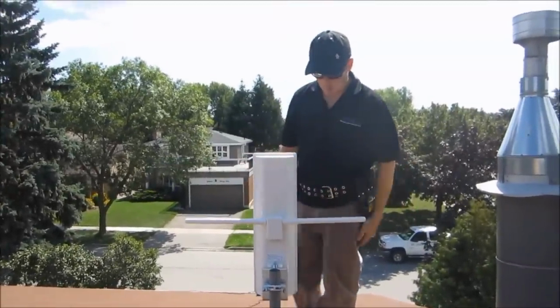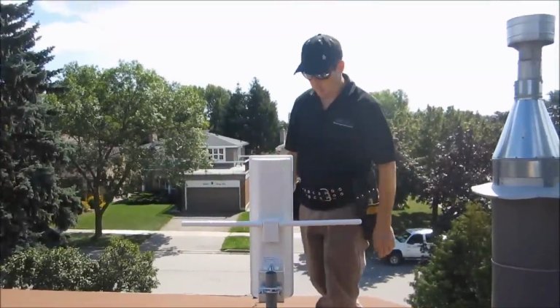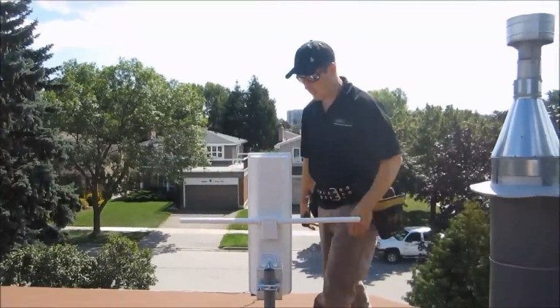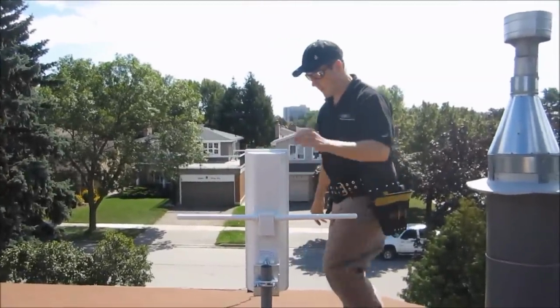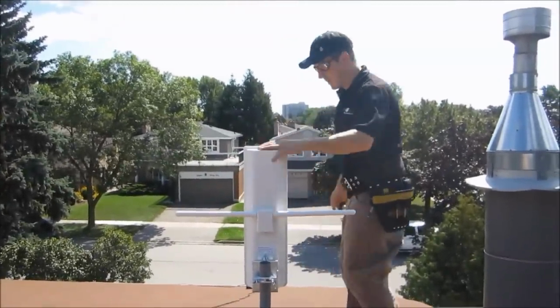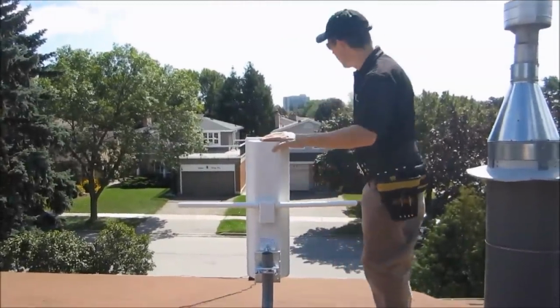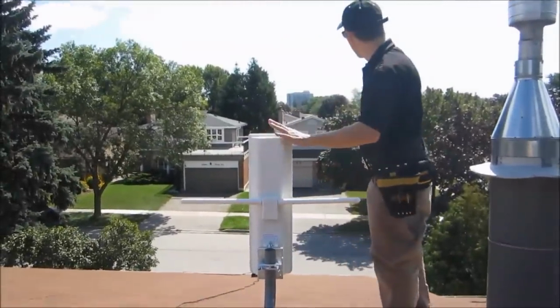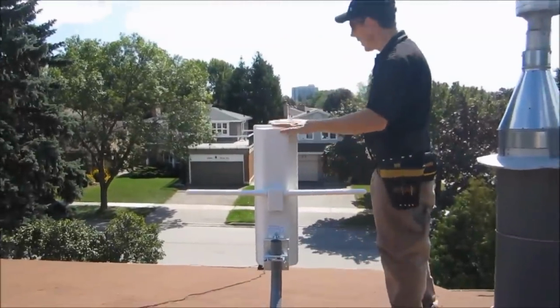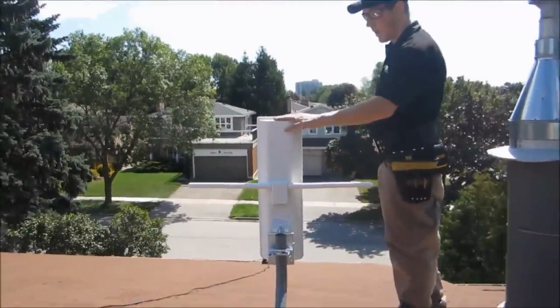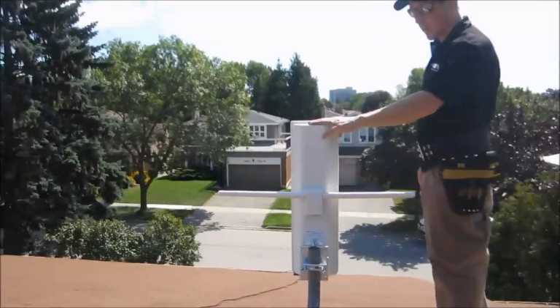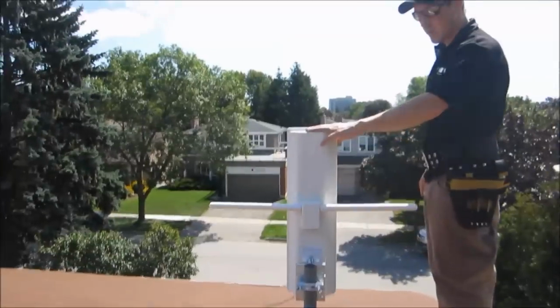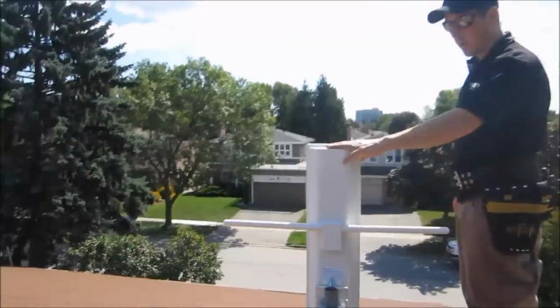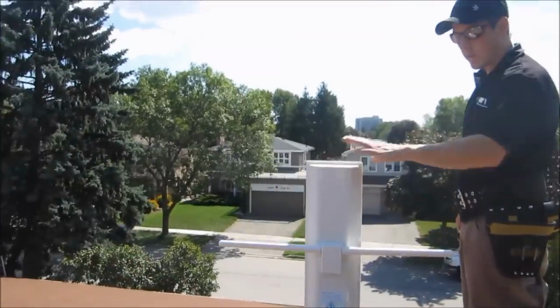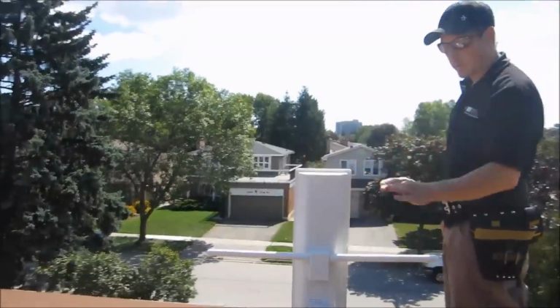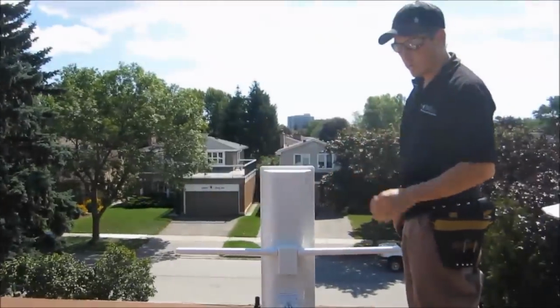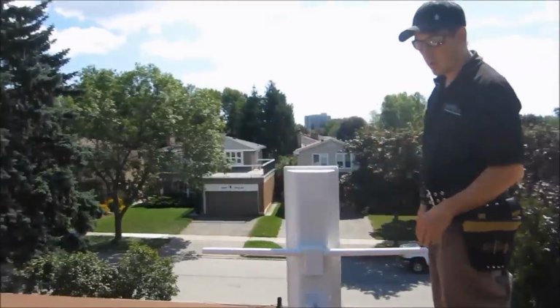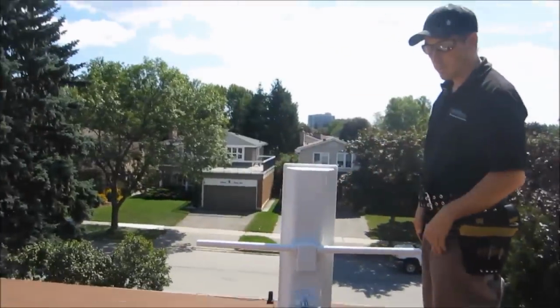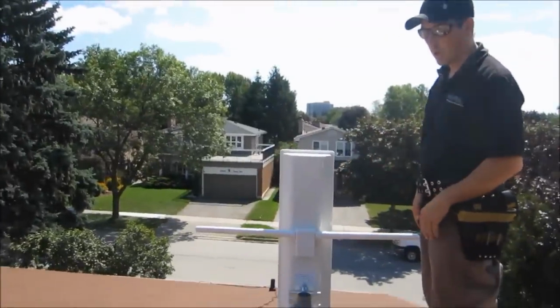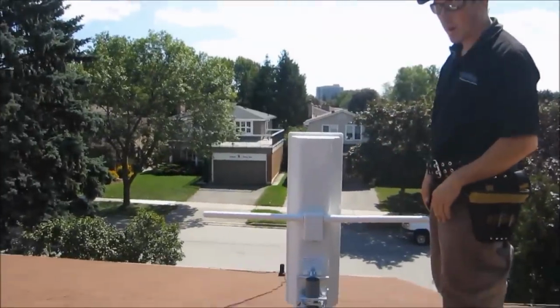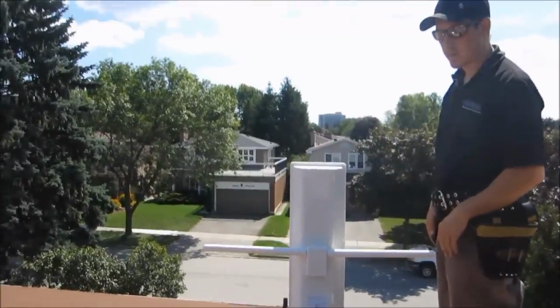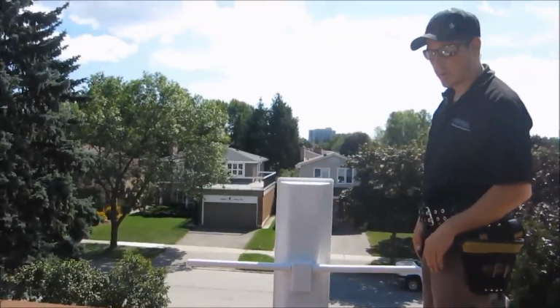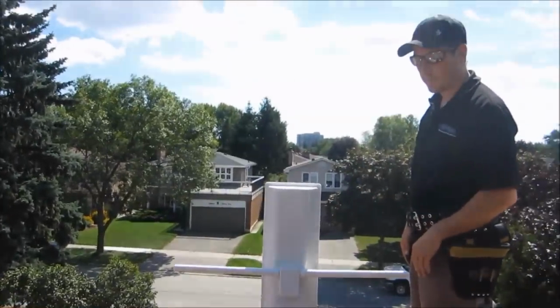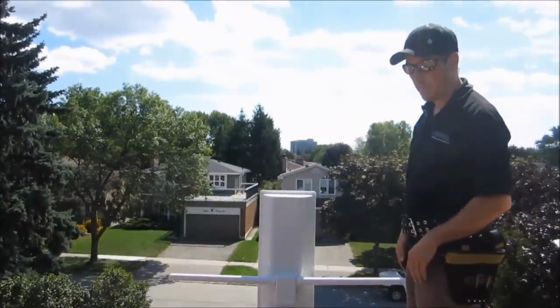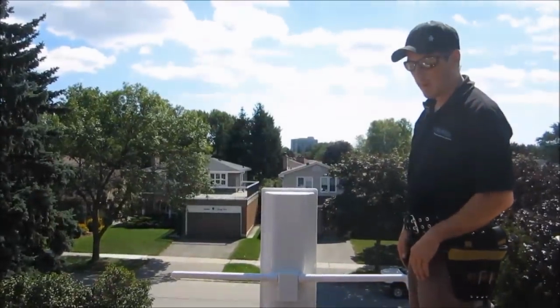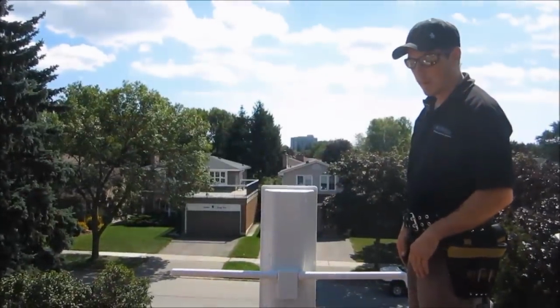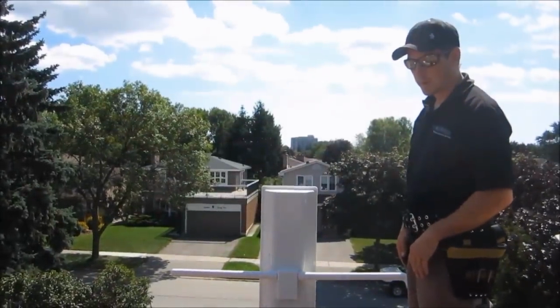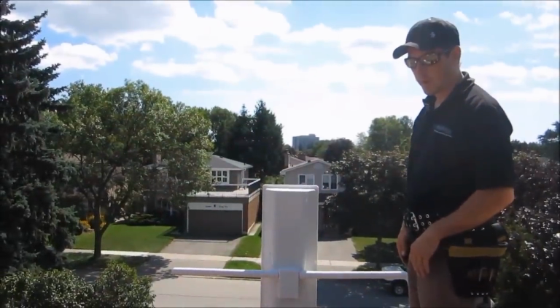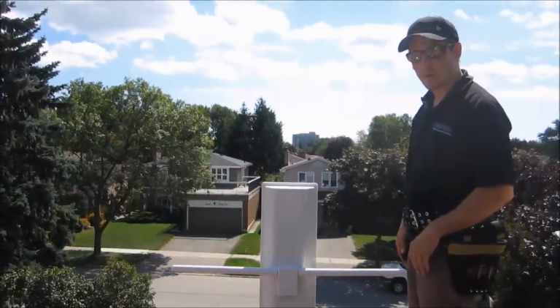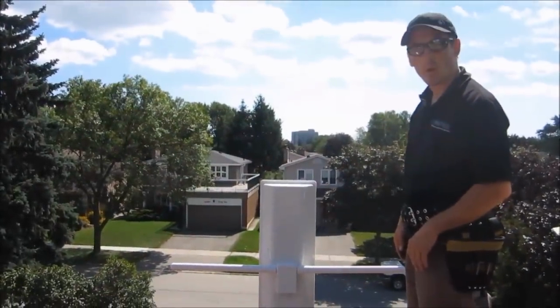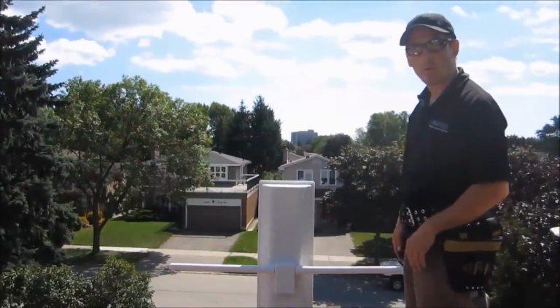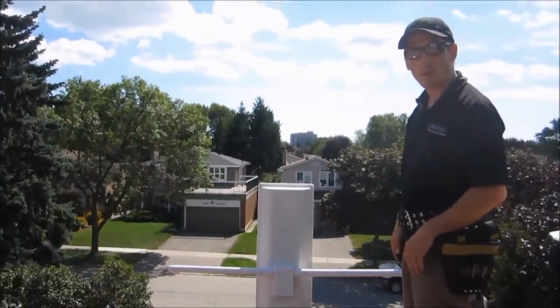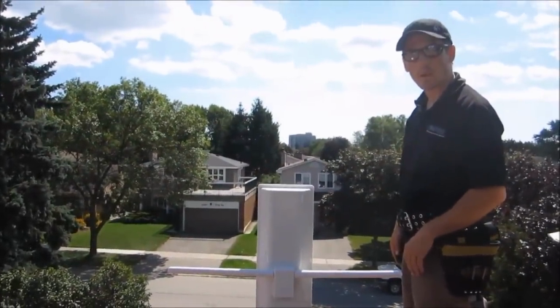That's about the look angle we're going to start with. We'll hook up our coax now and I'll show you how to ground the antenna.